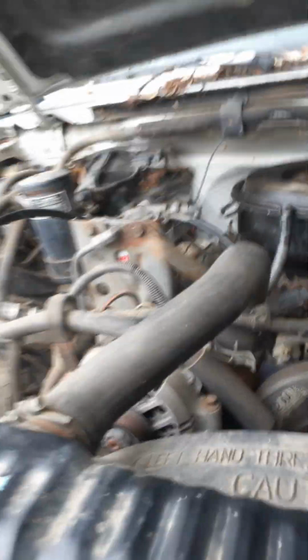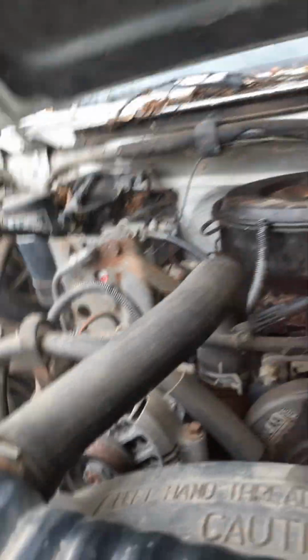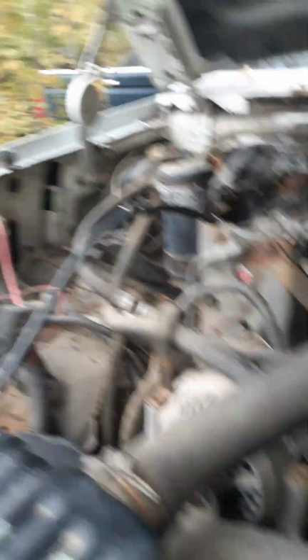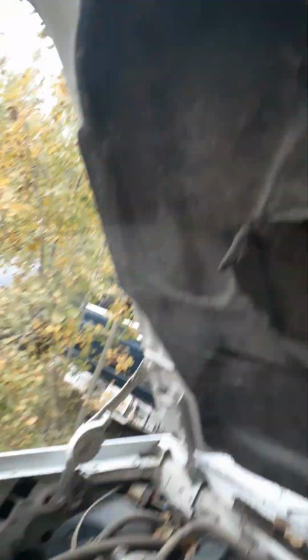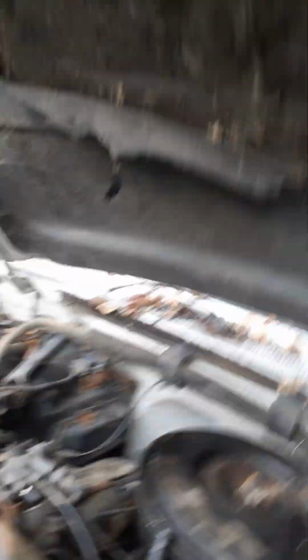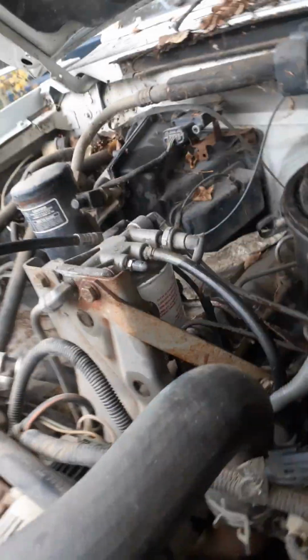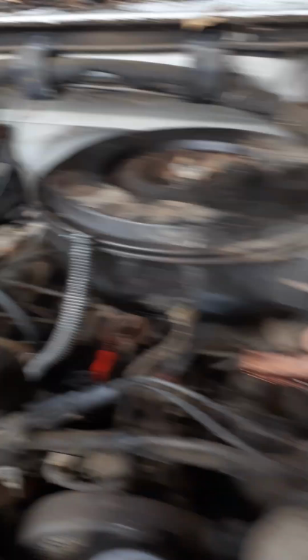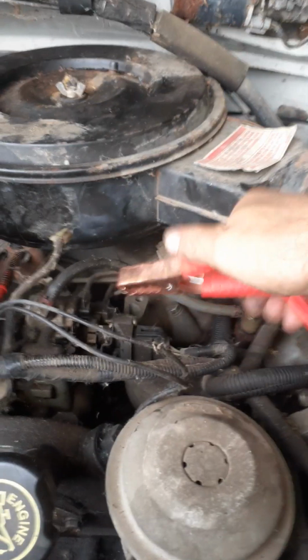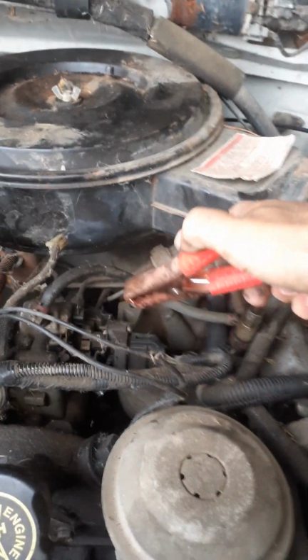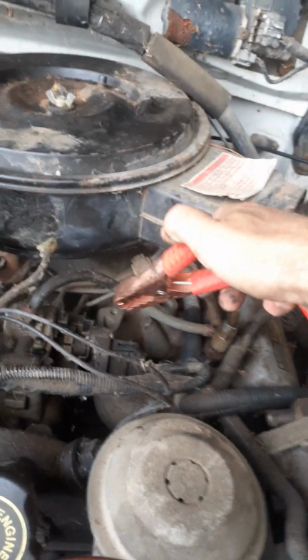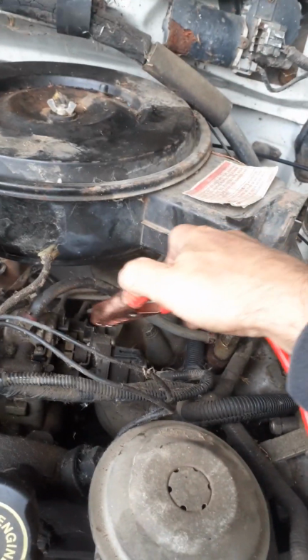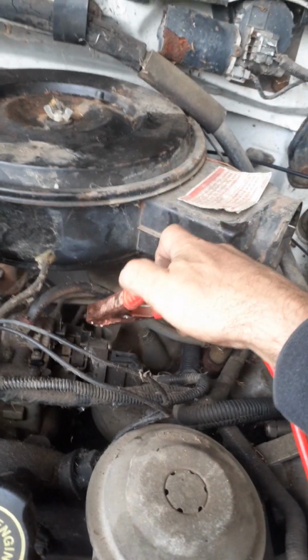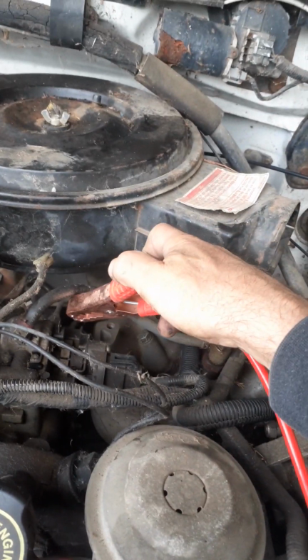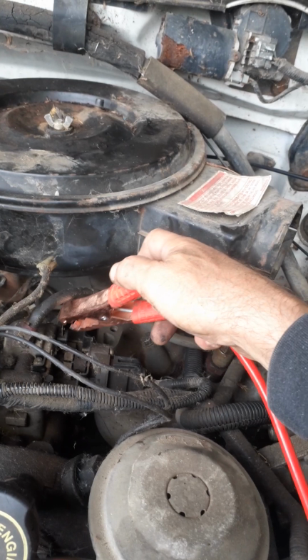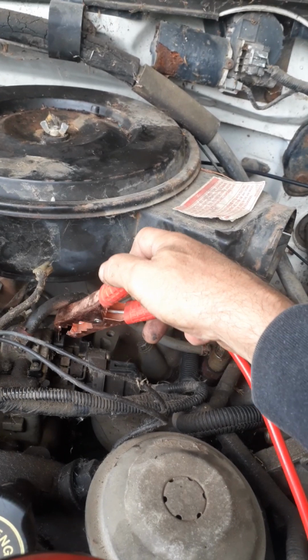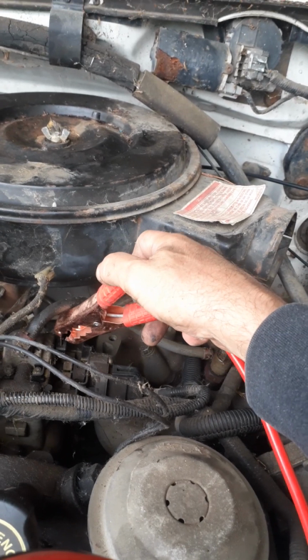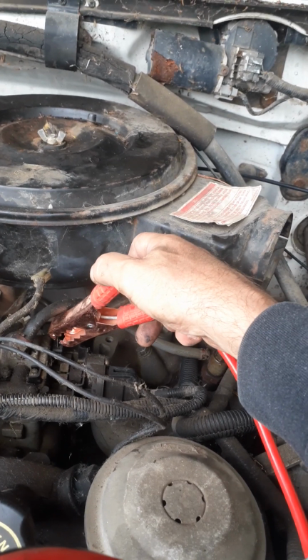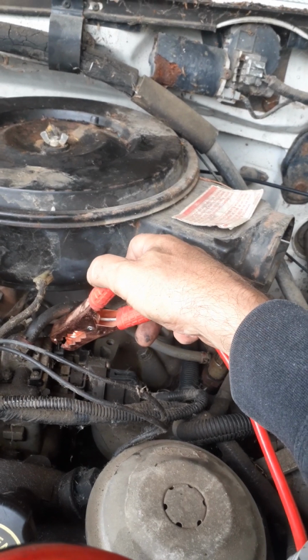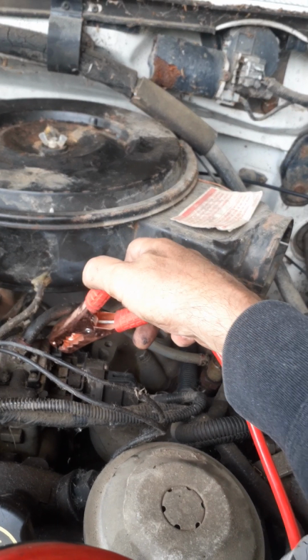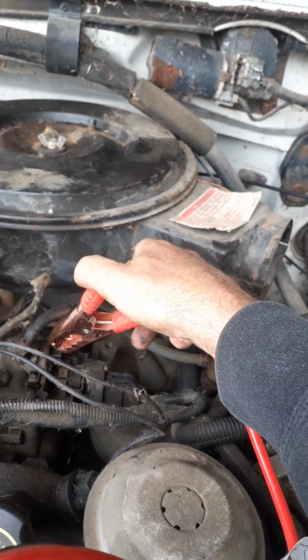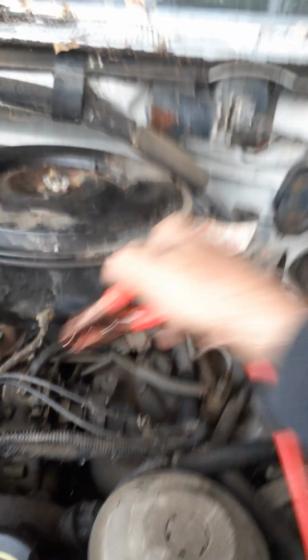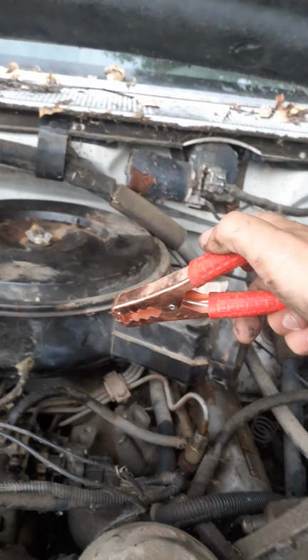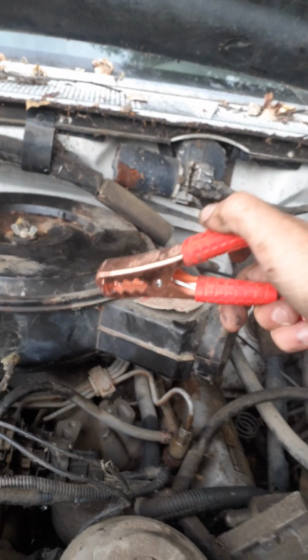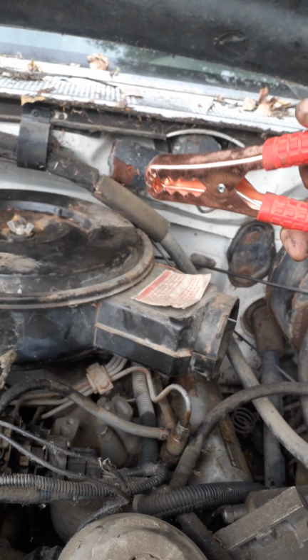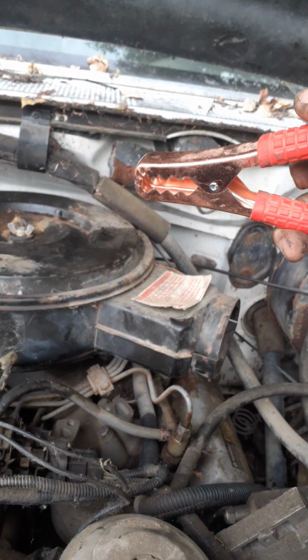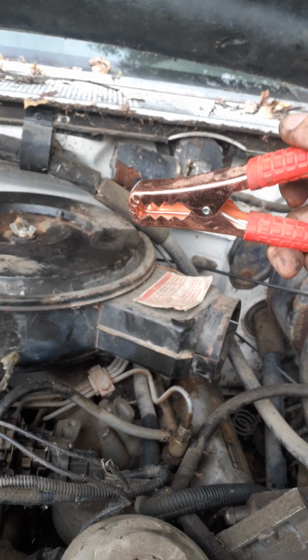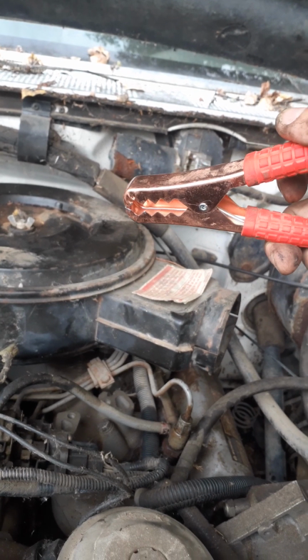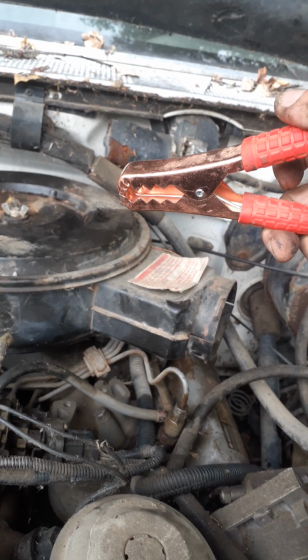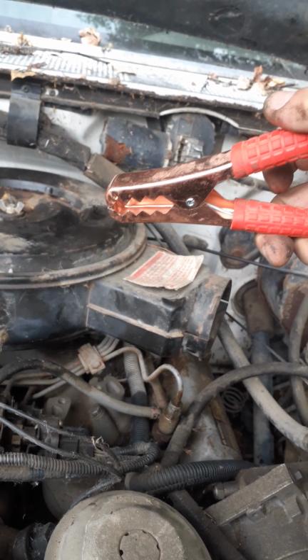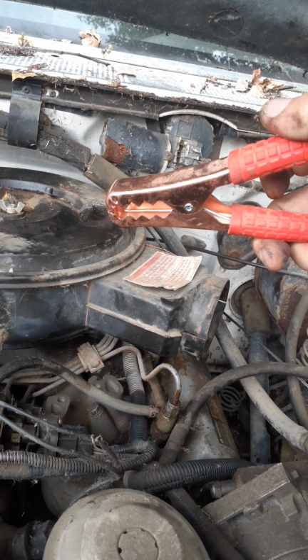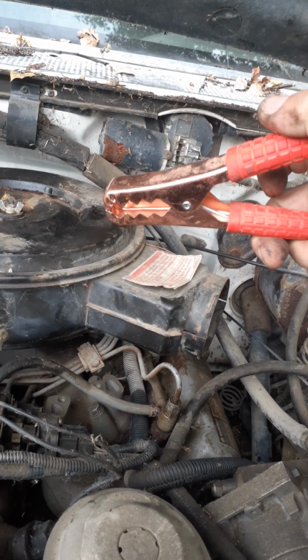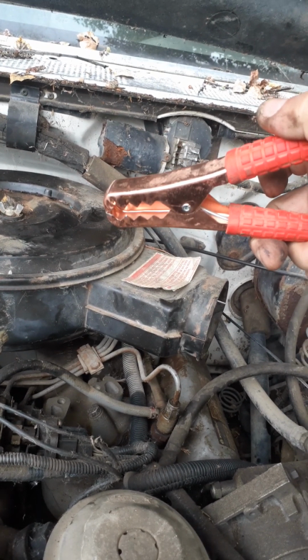Don't worry — there's no fan belt, there's only one motor, there's only one crankshaft pulley turning. I think that's the ground — I guess I should have measured the voltage.